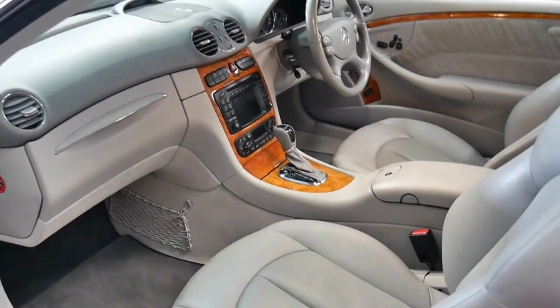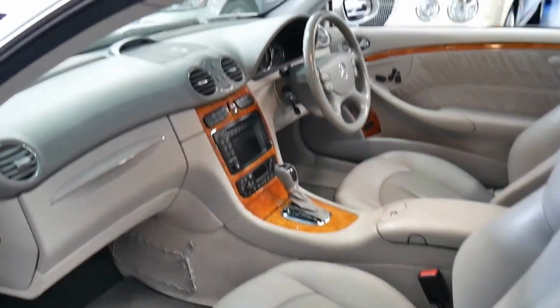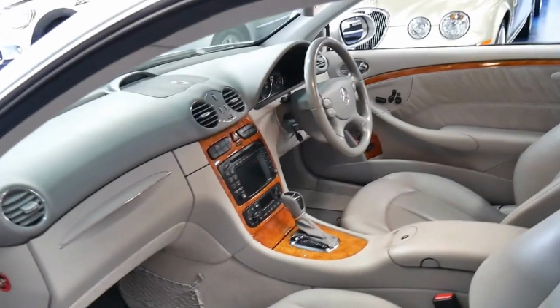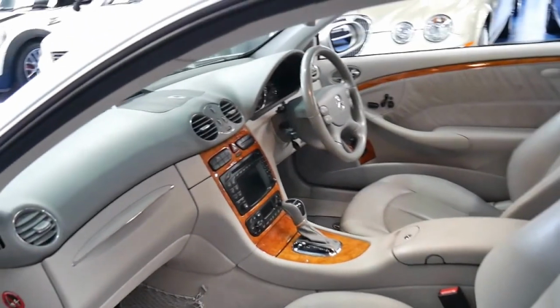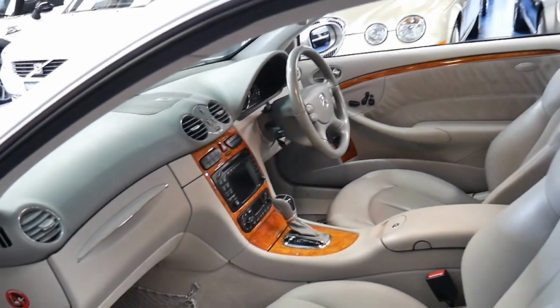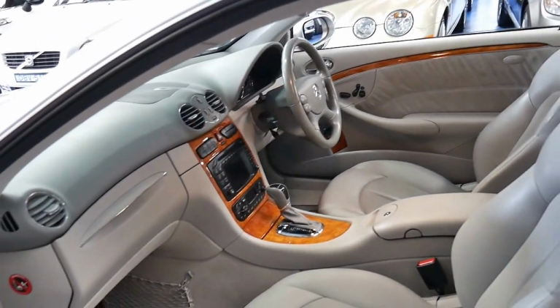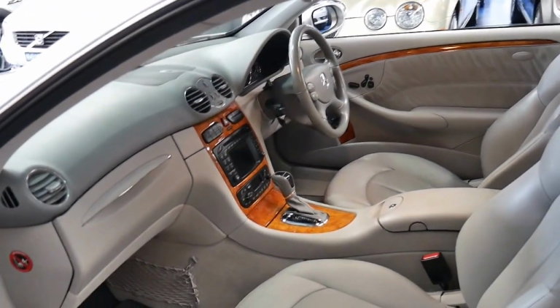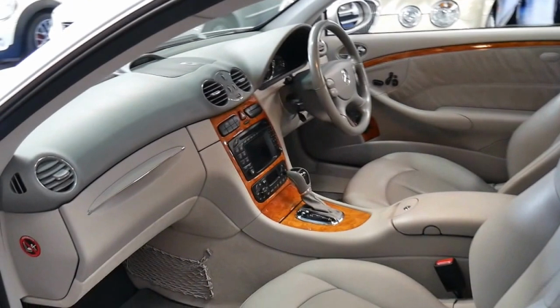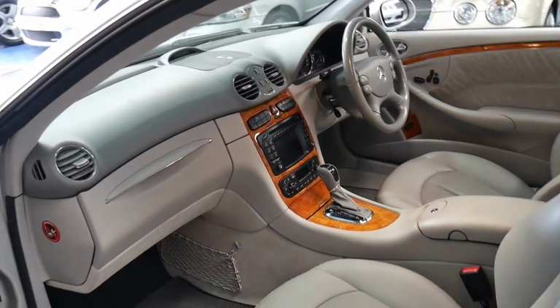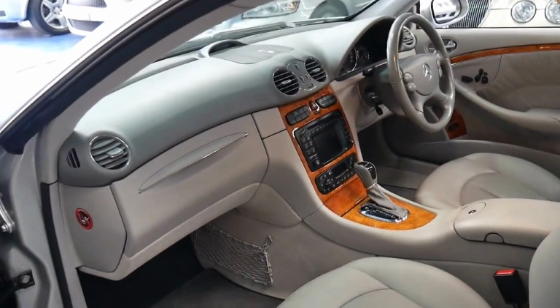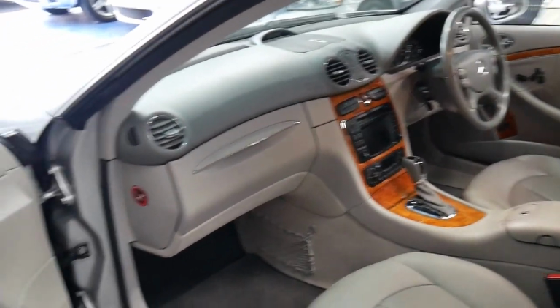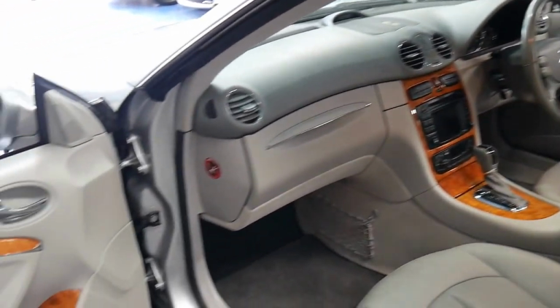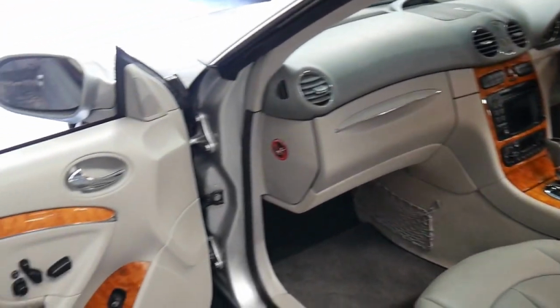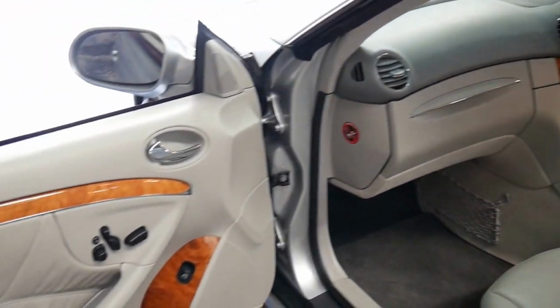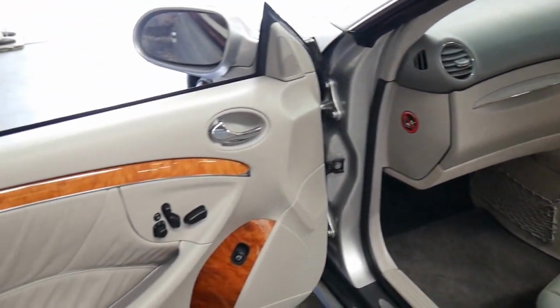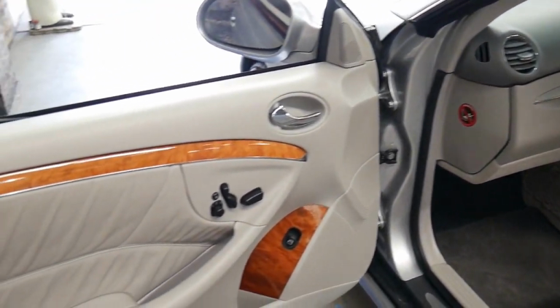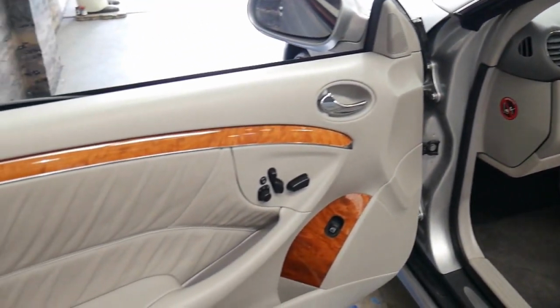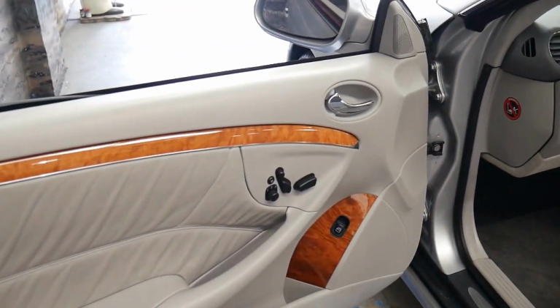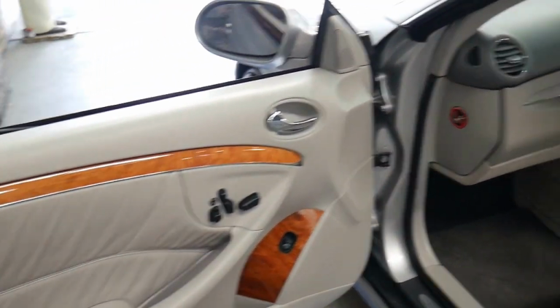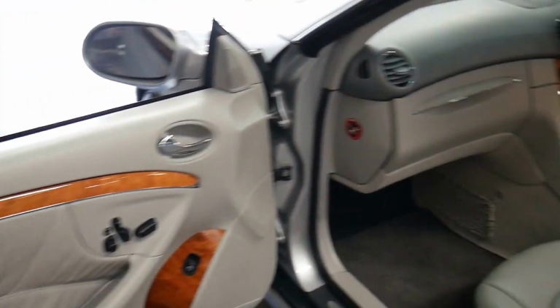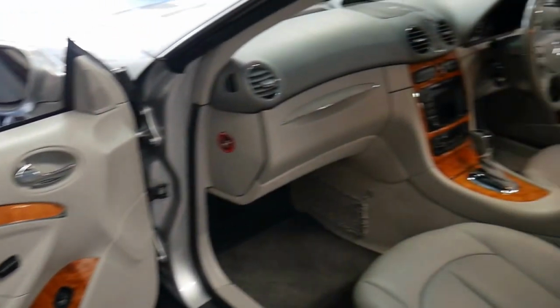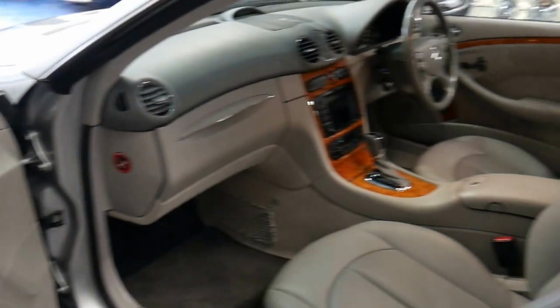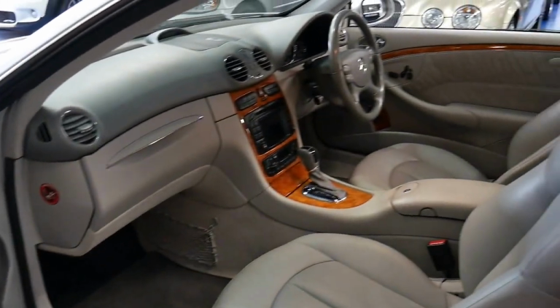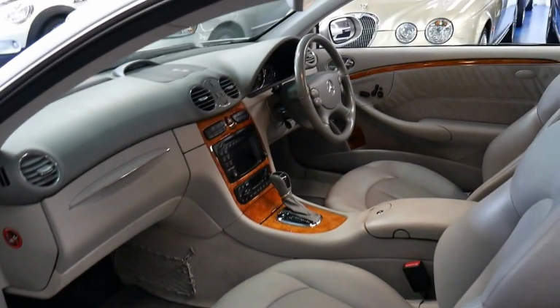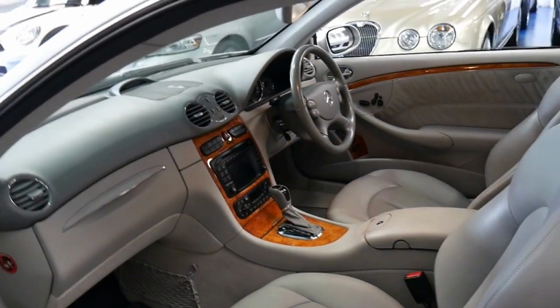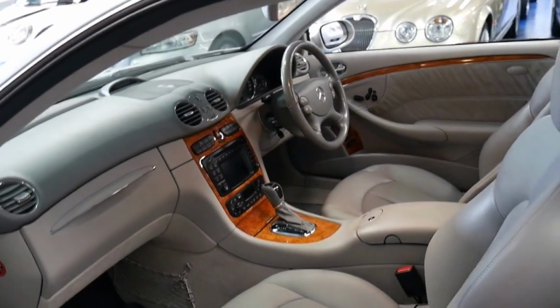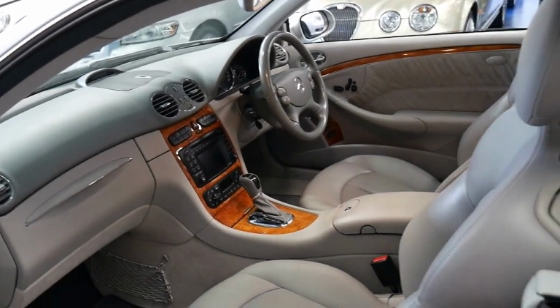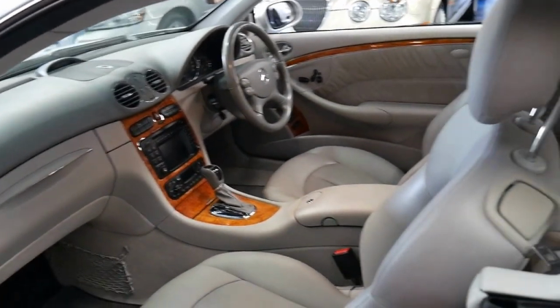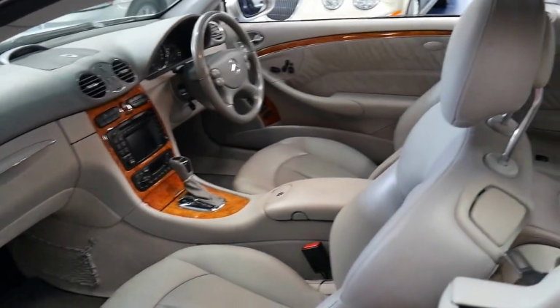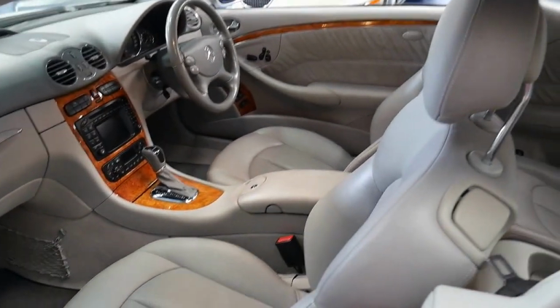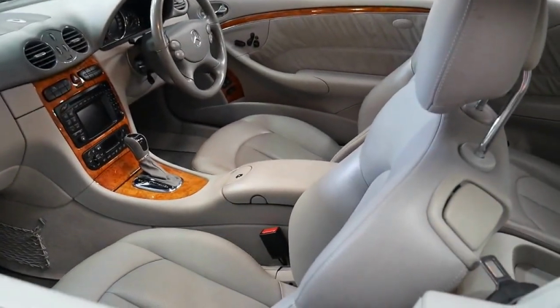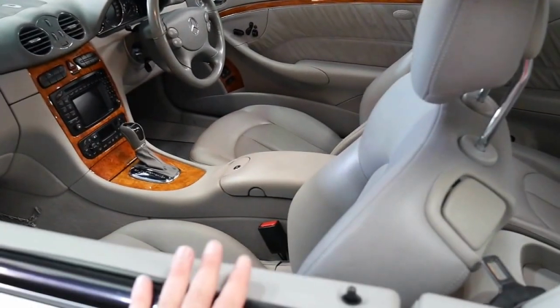It's got factory parking sensors, a glass sunroof, memory electric seats on the driver and passenger side, and it's got a very good service history. It's got two remote keys.